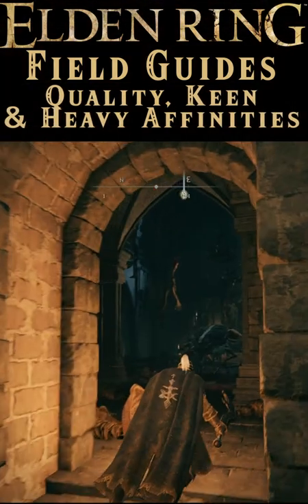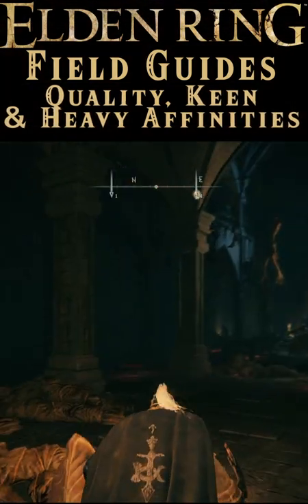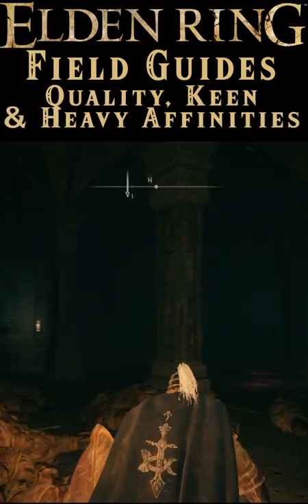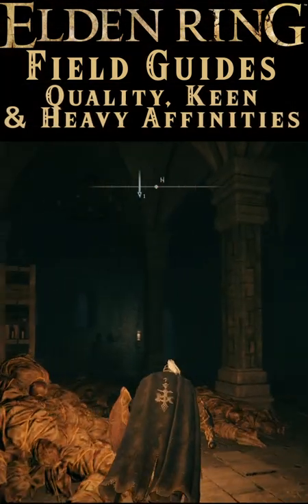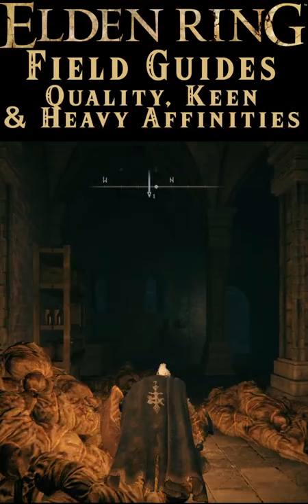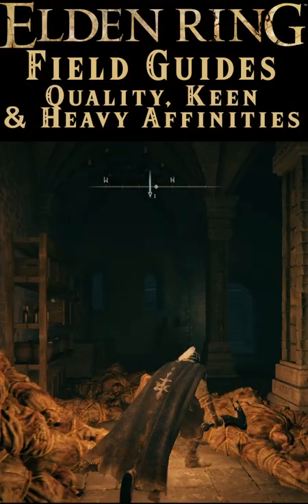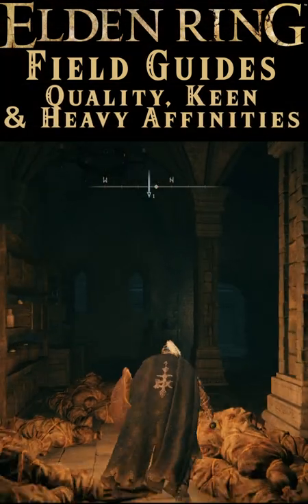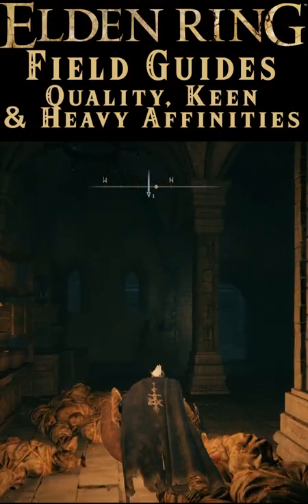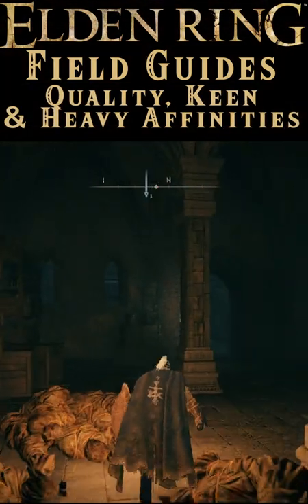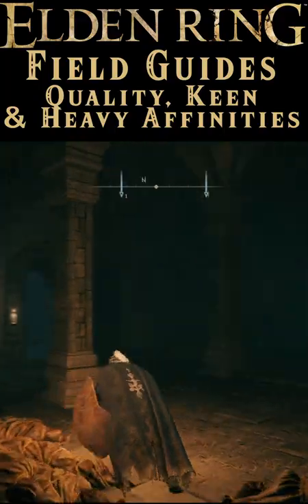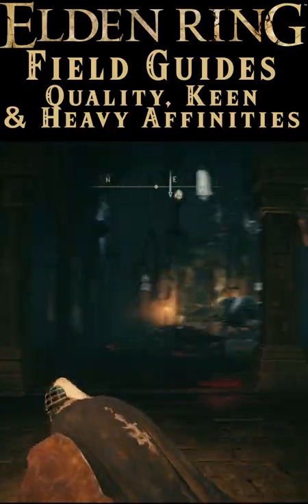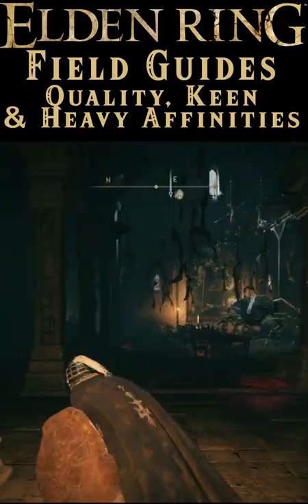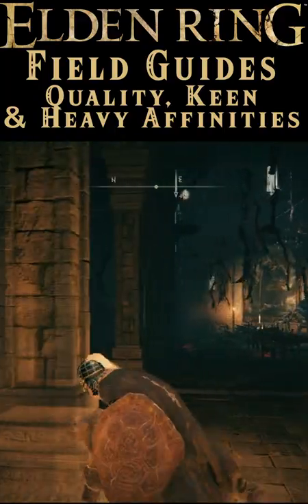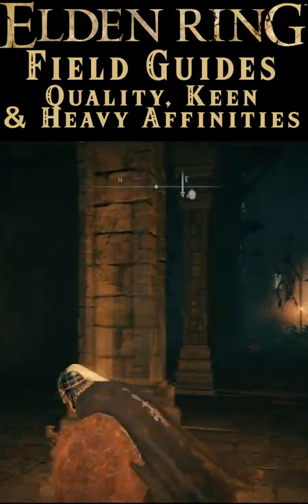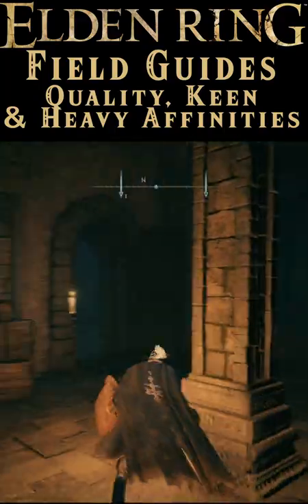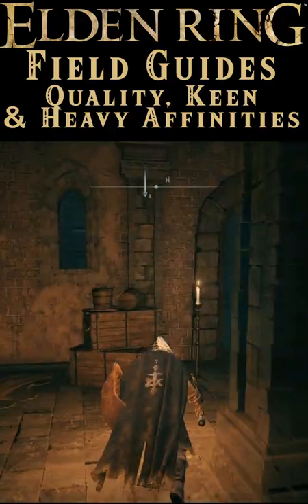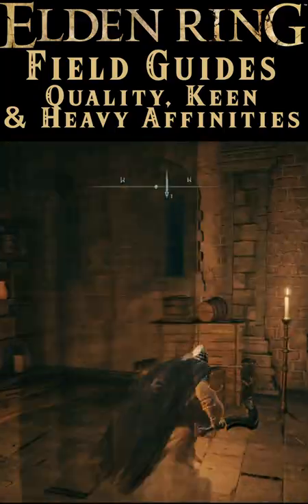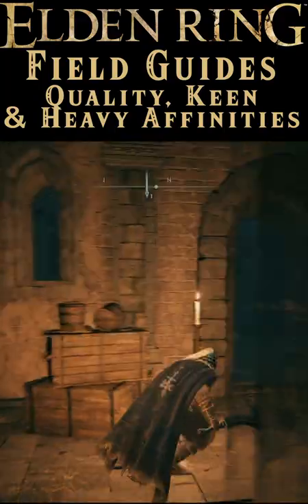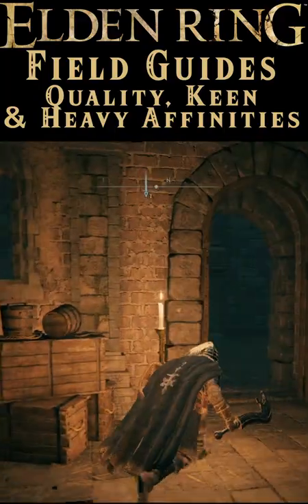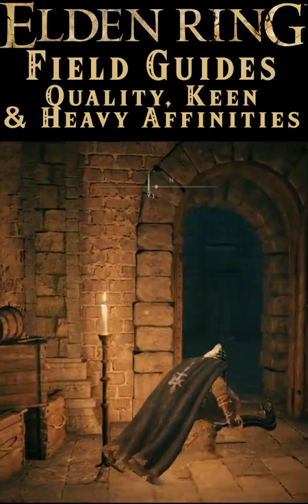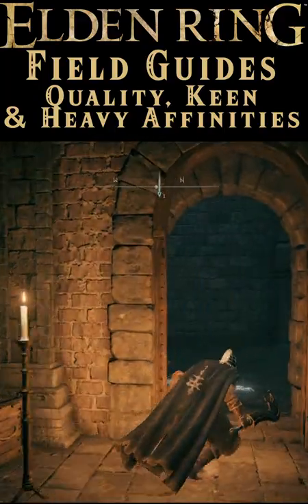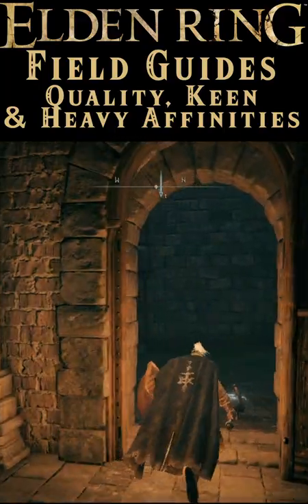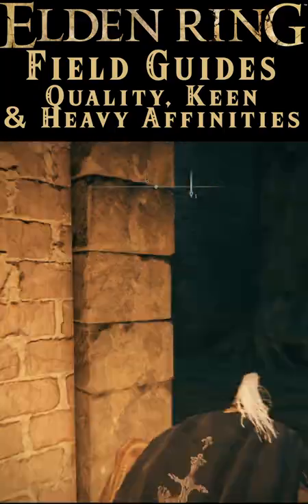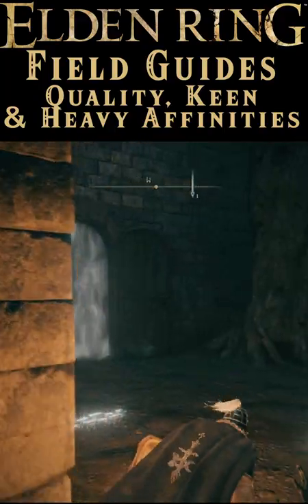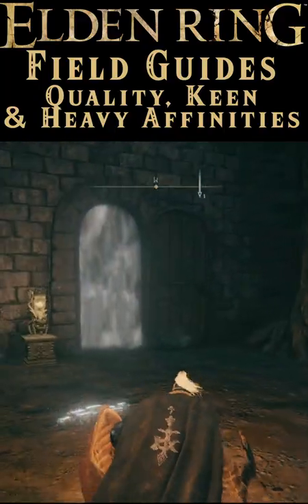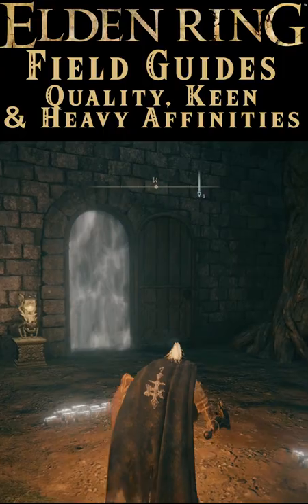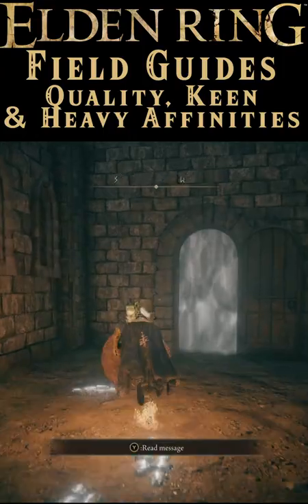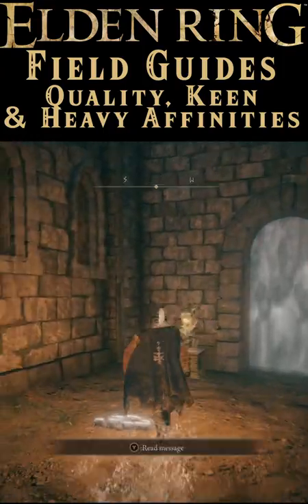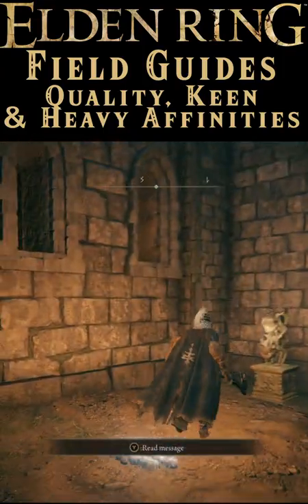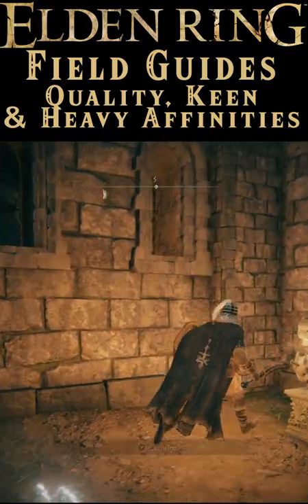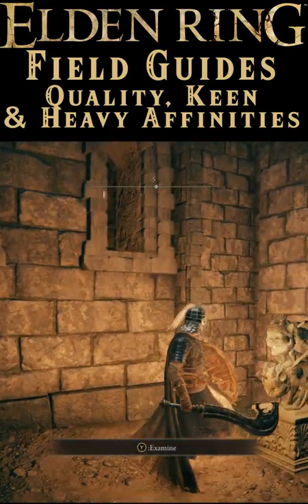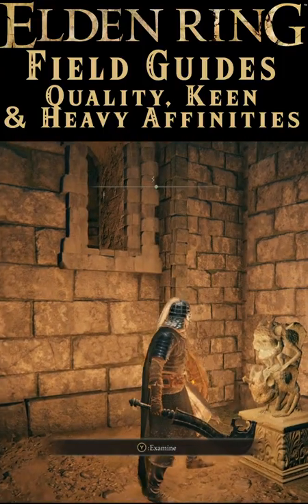You can grab this Whetblade in Stormveil Castle near the Rampart Tower site of grace. Just take the lift down, then out to the left, past the Grafted Scion, then left again through the doorway.